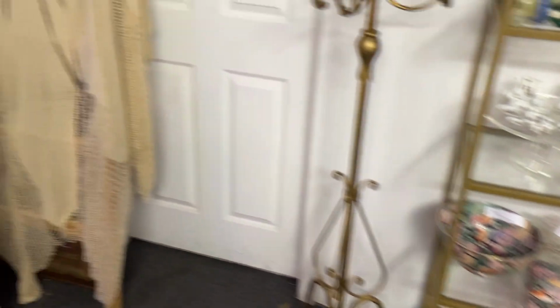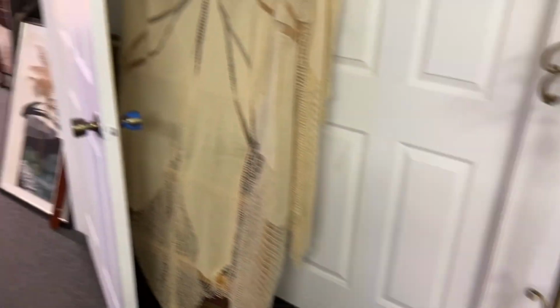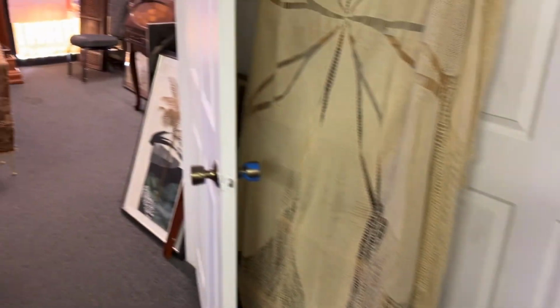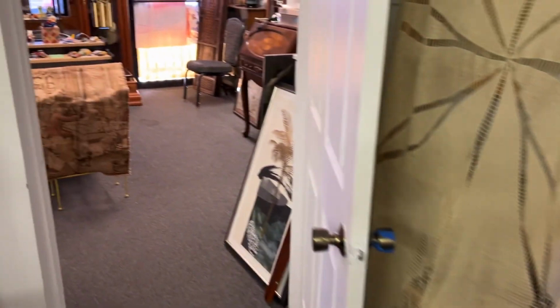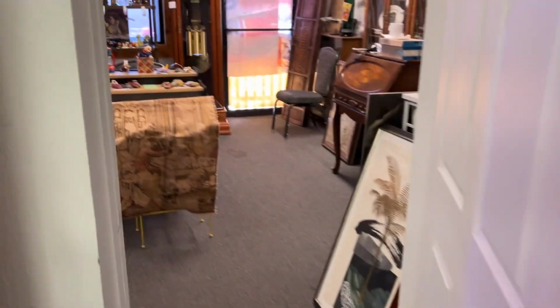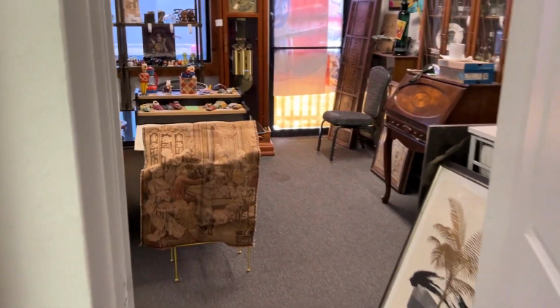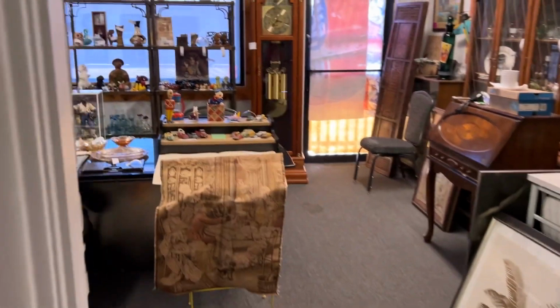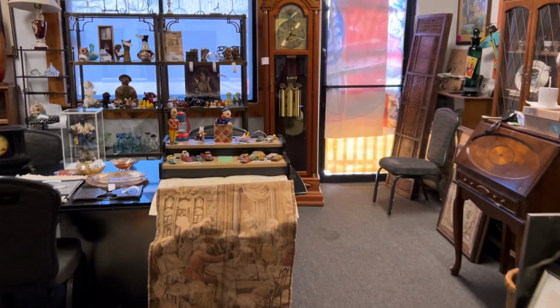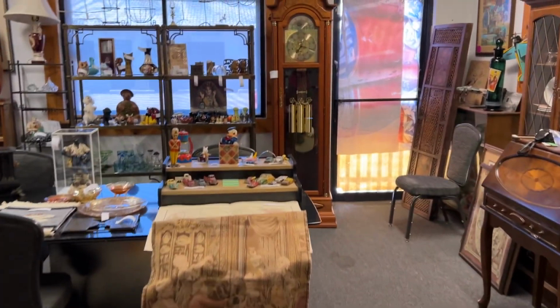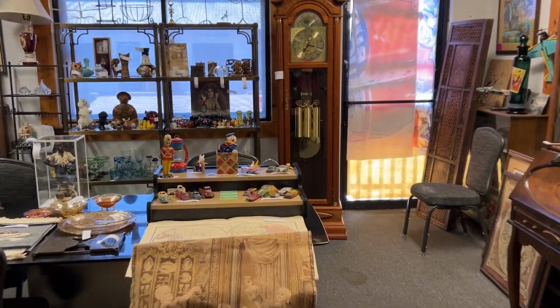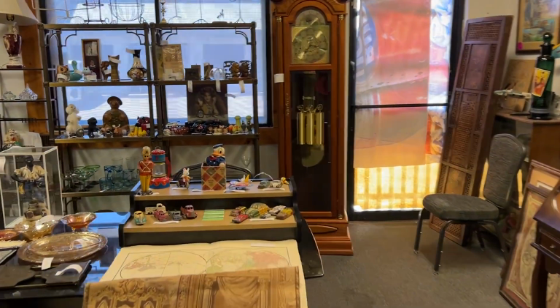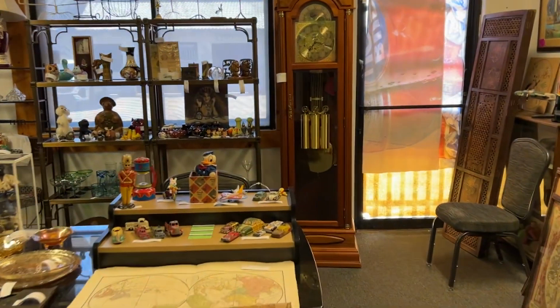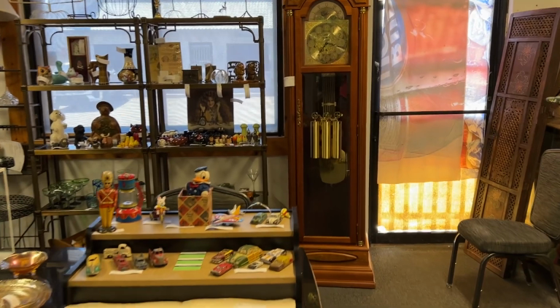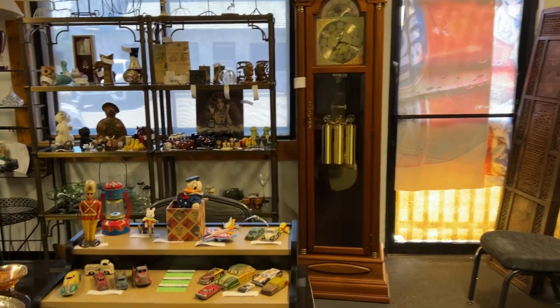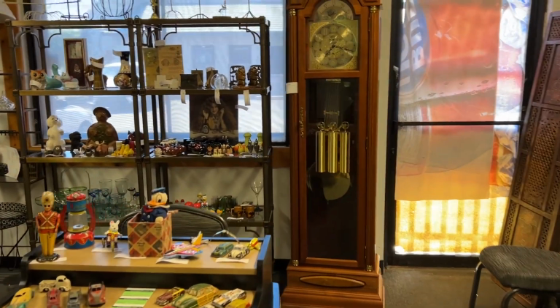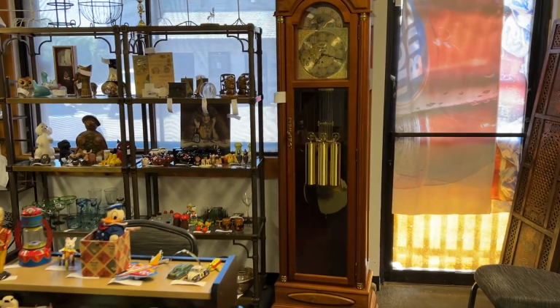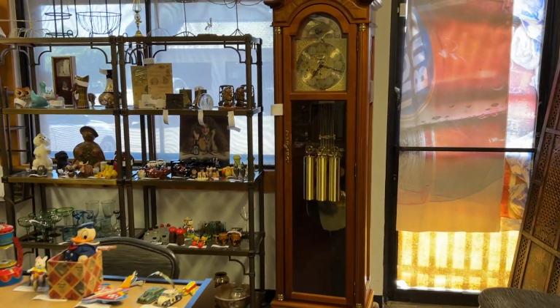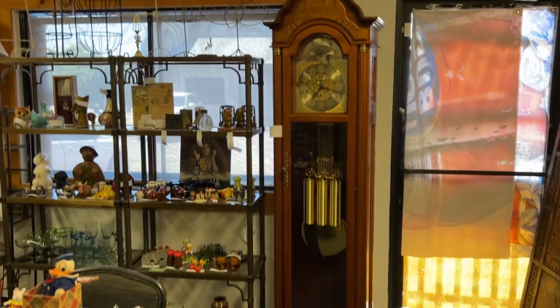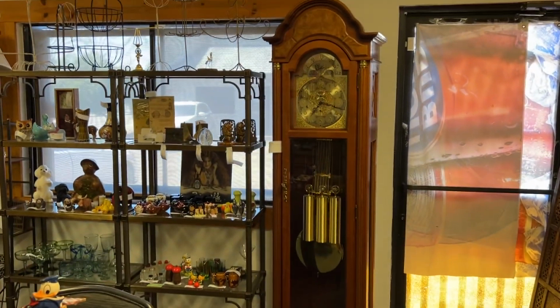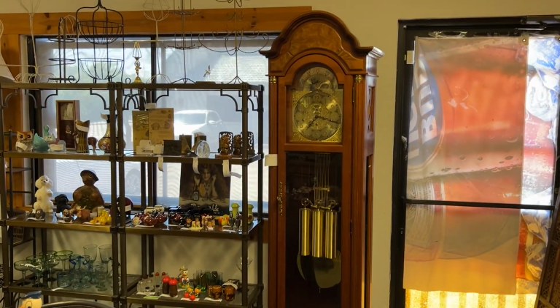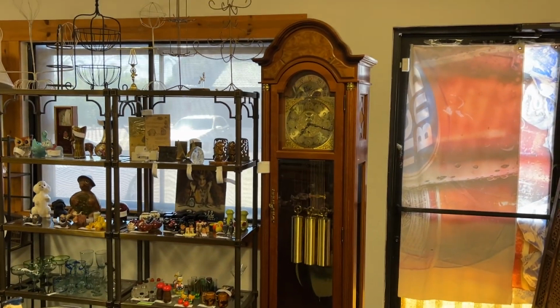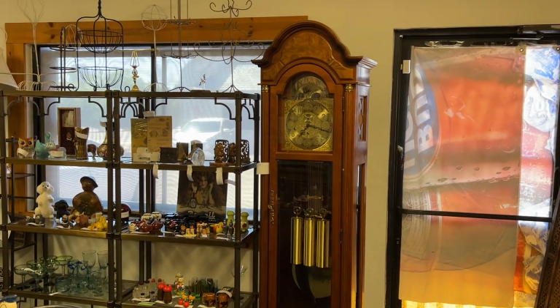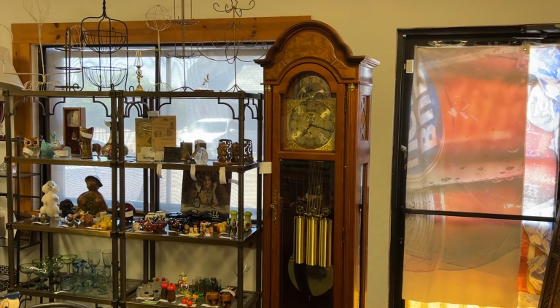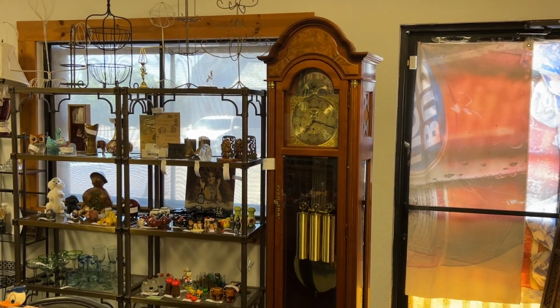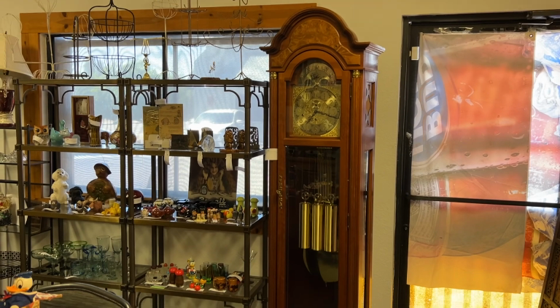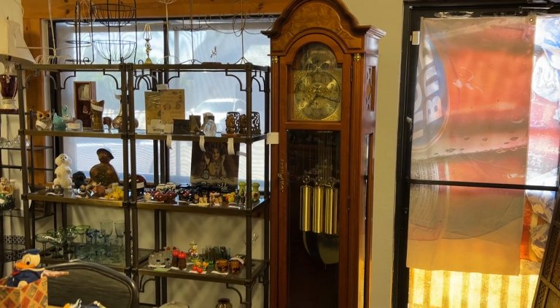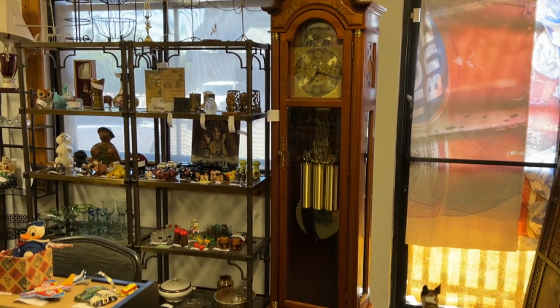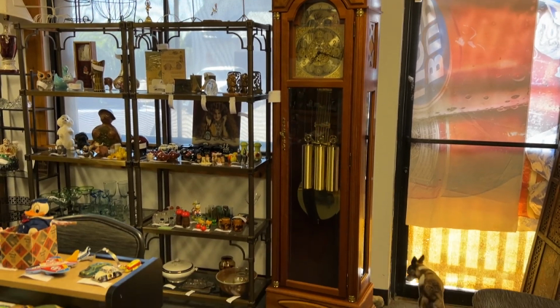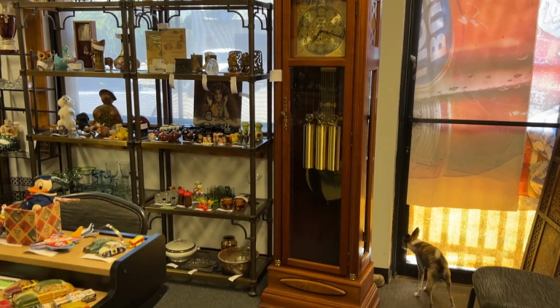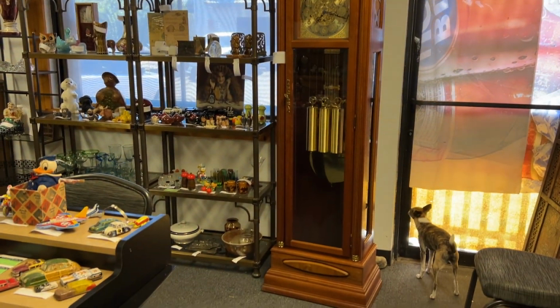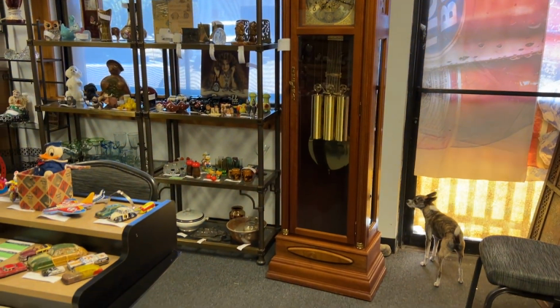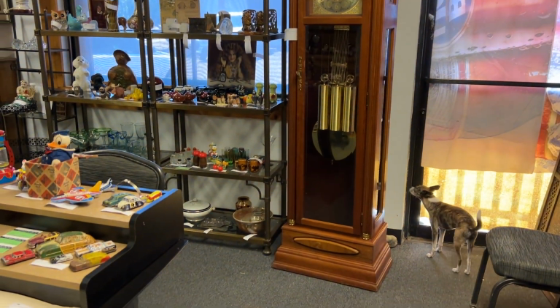We're moving on to our next showroom now, where we start out with a beautiful grandfather clock which you can see is also running and chimes. You may hear it during our little broadcast here.